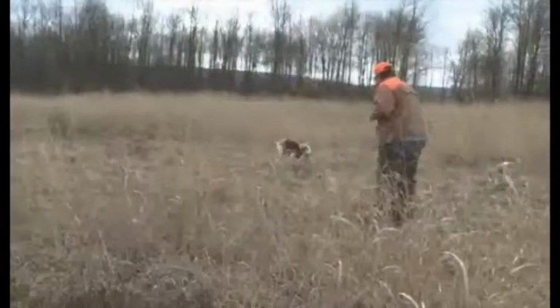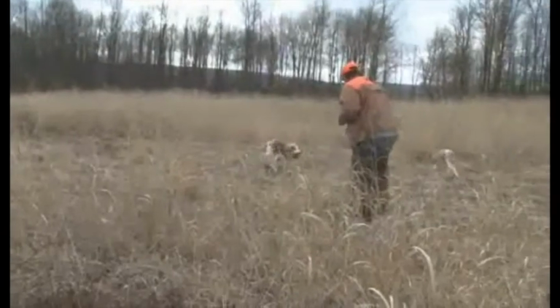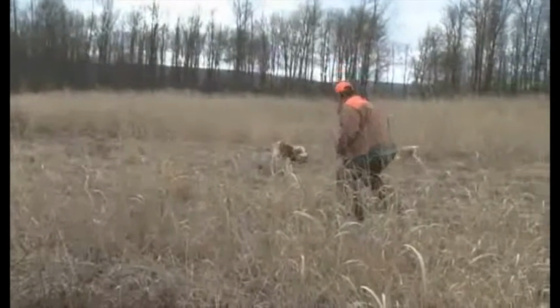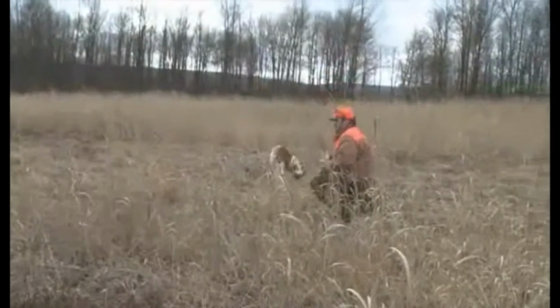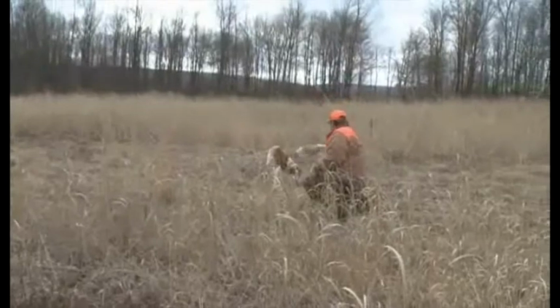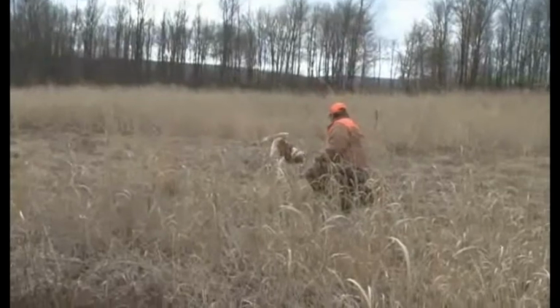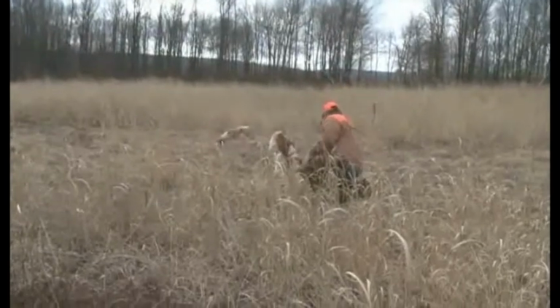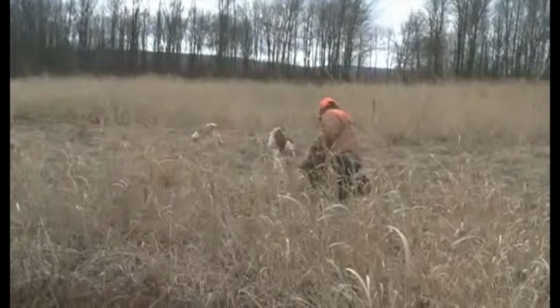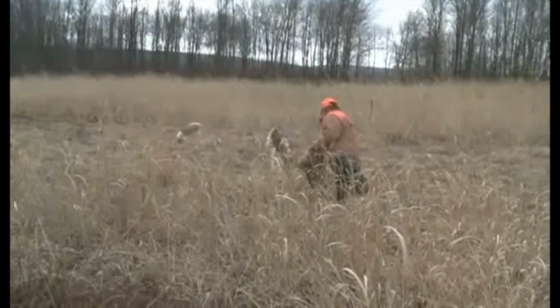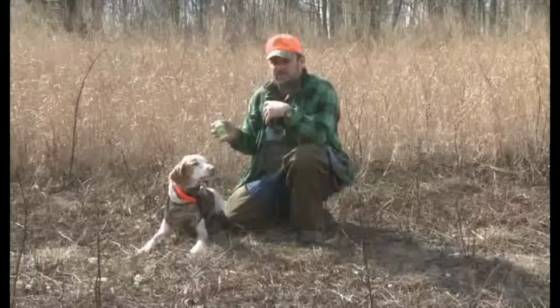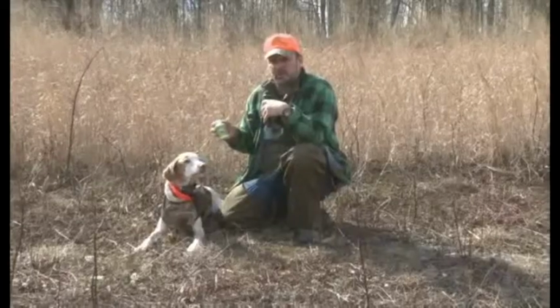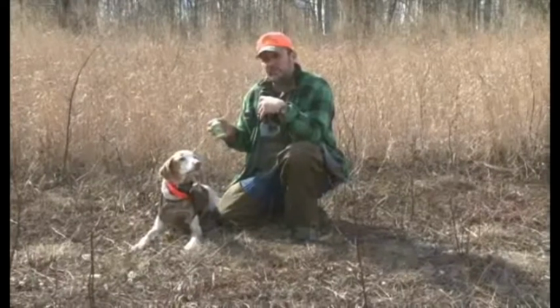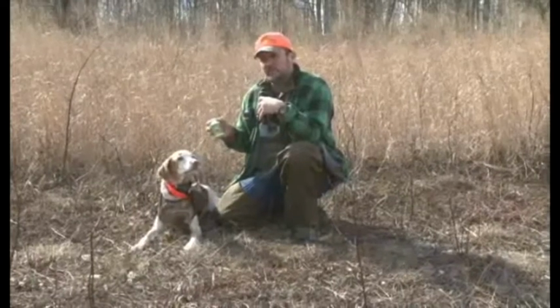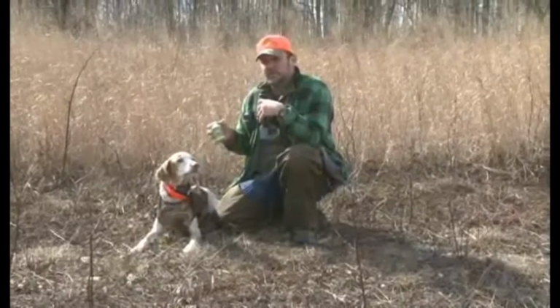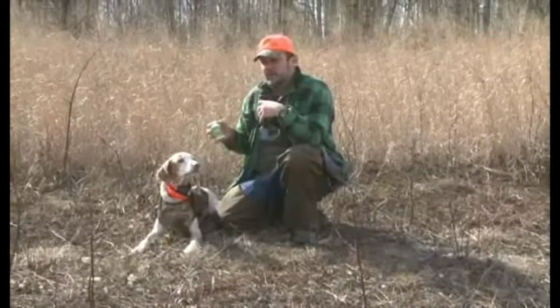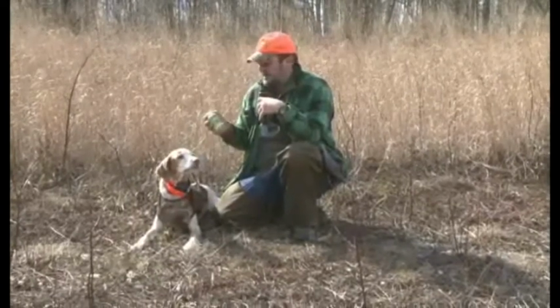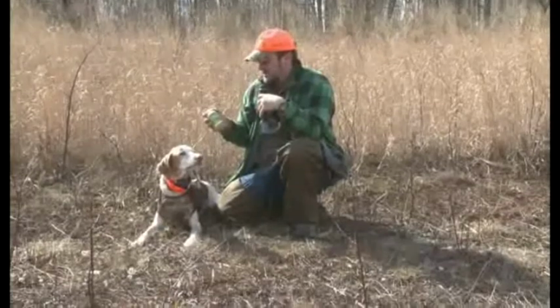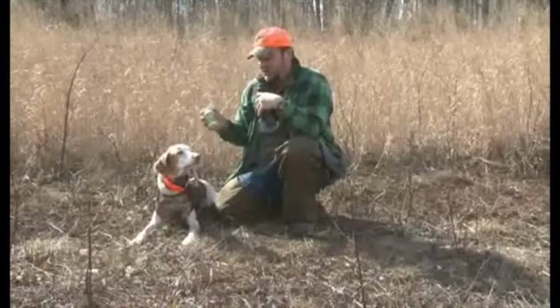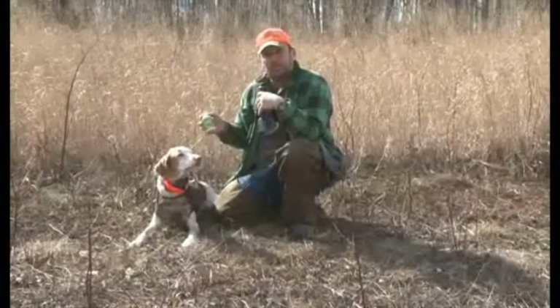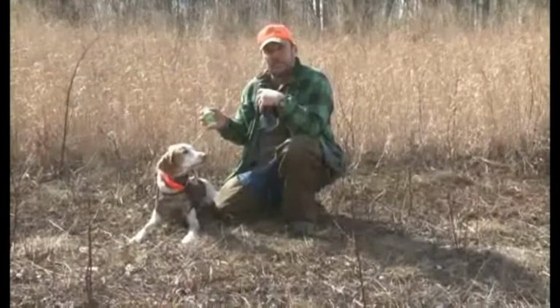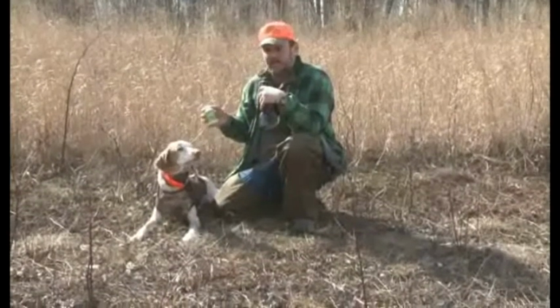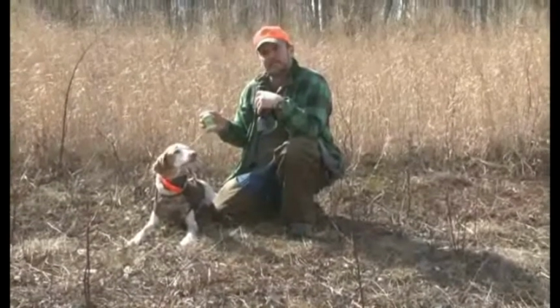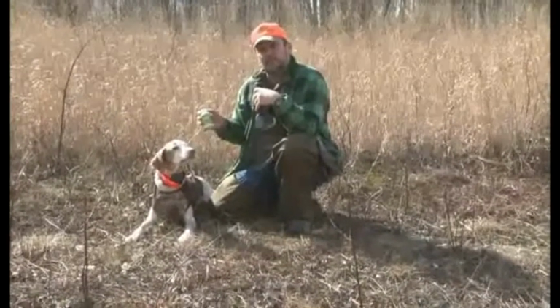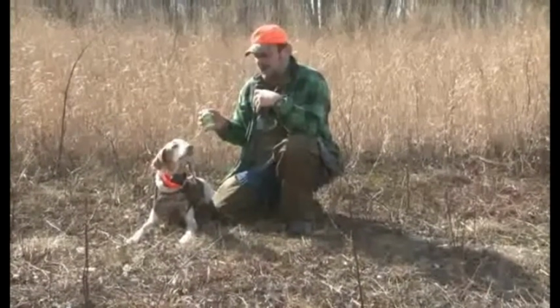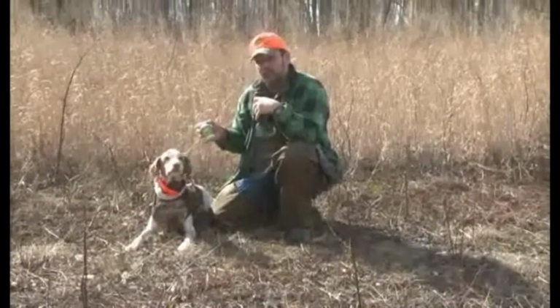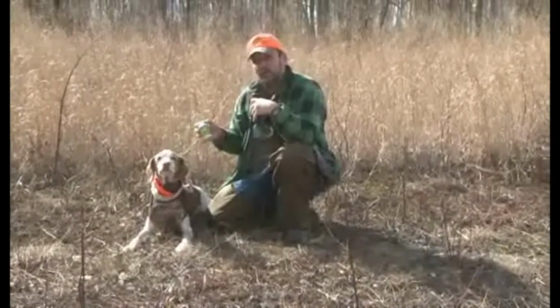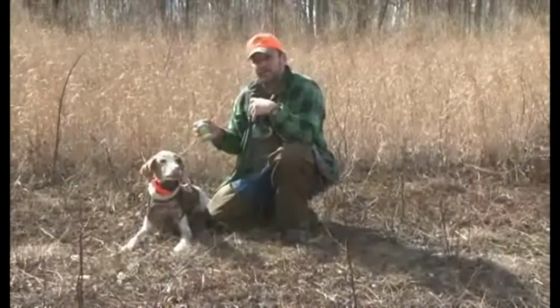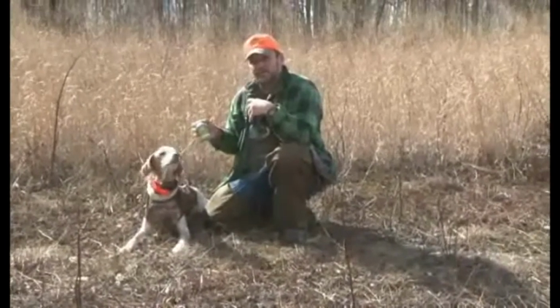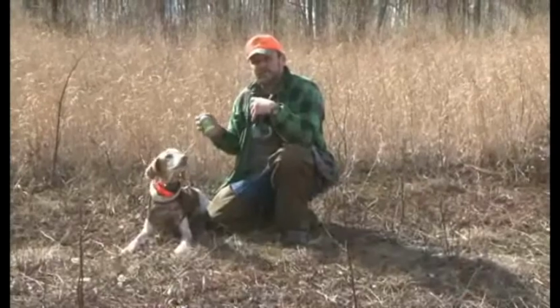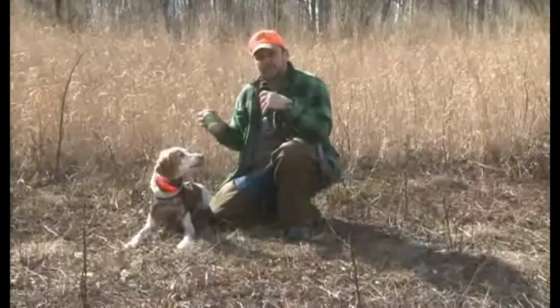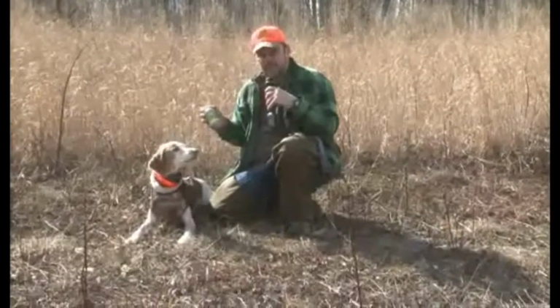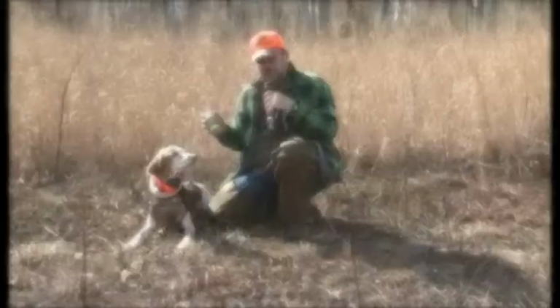It really helps clear up eyes and it really helps especially older dogs in their joints as well. It's really good for people and just as good for high performance working dogs. This is Jeff for KDPTV.